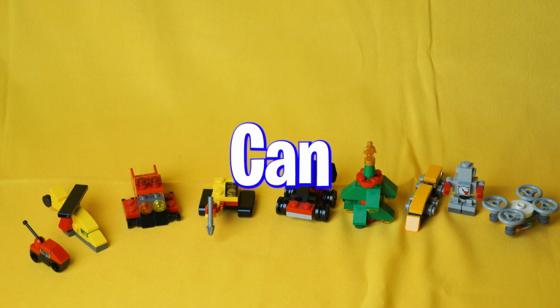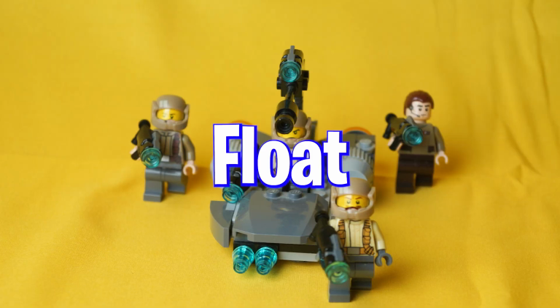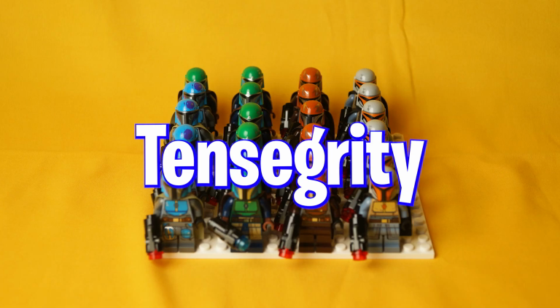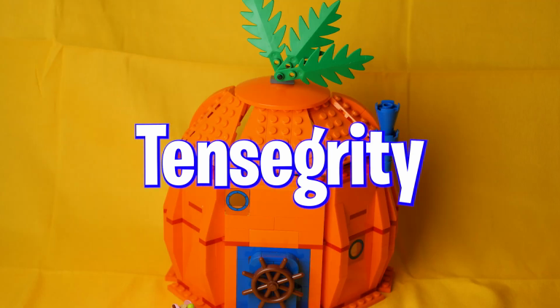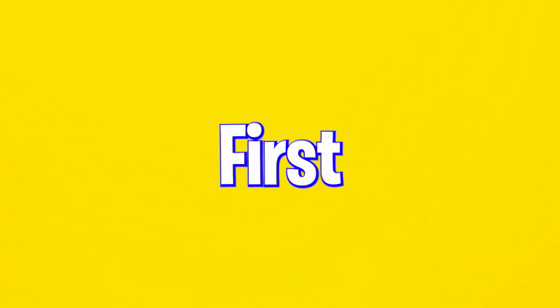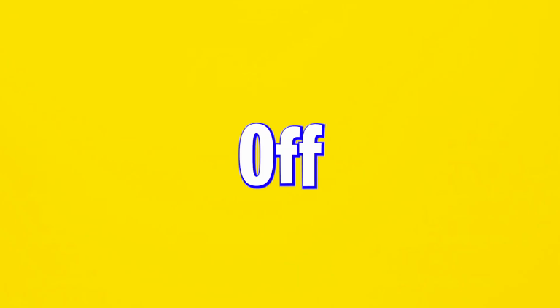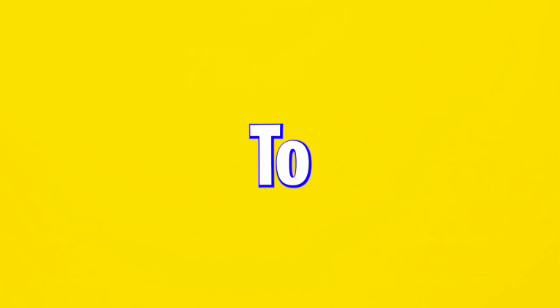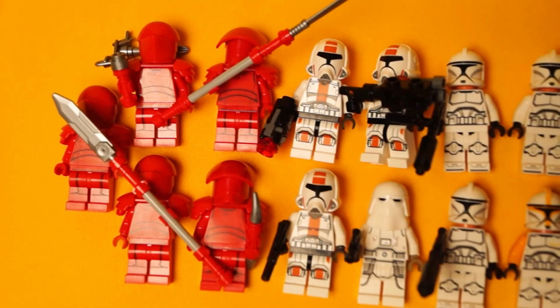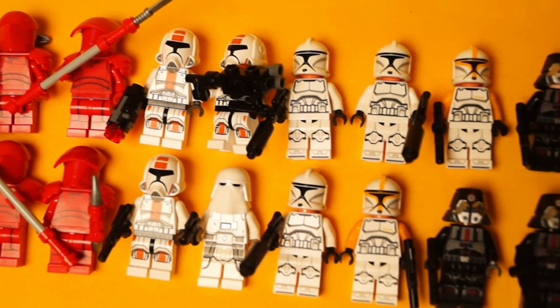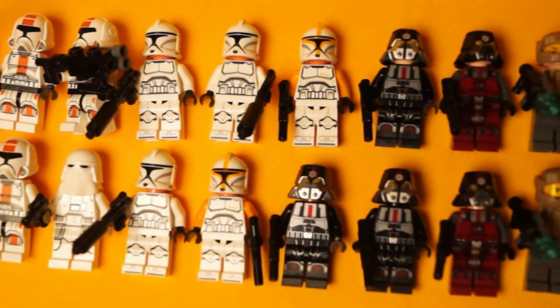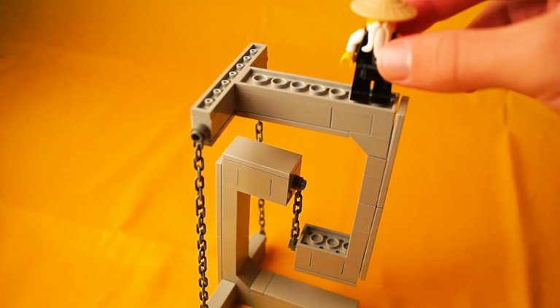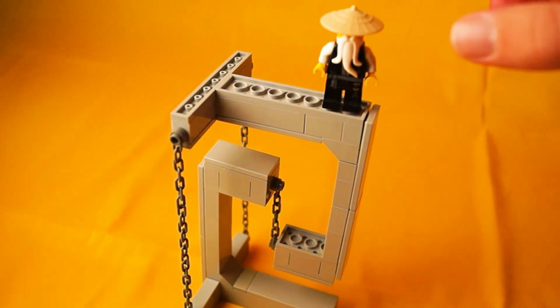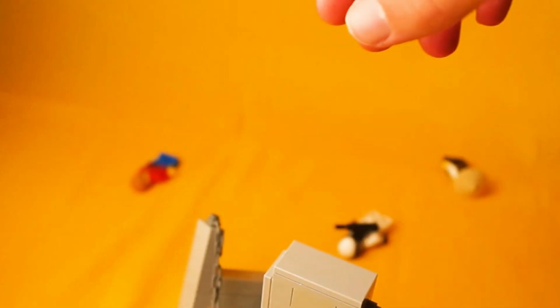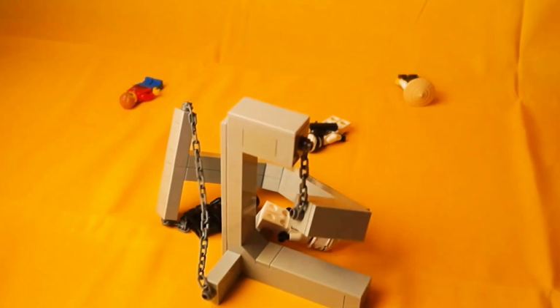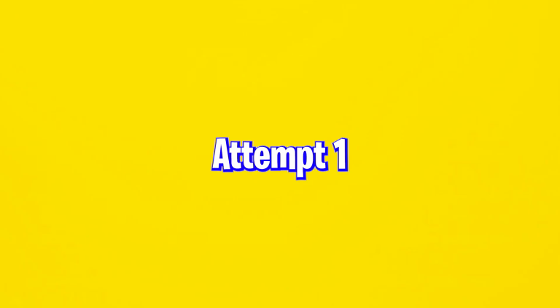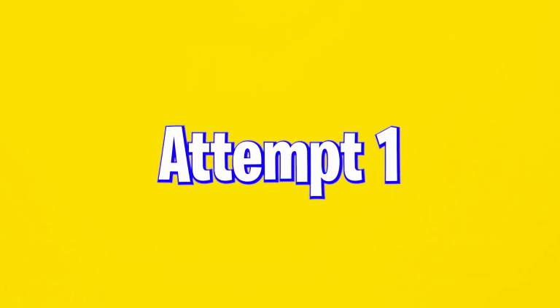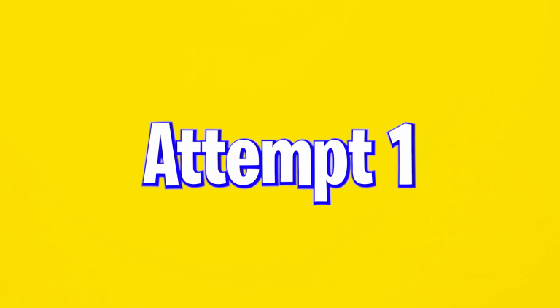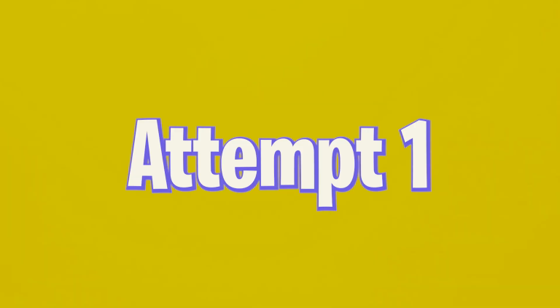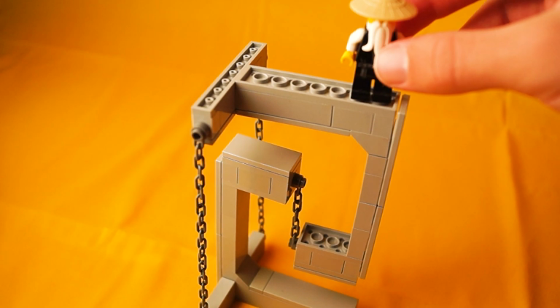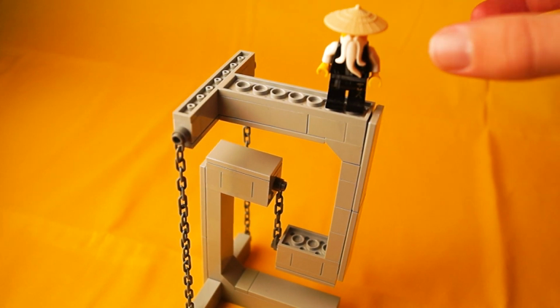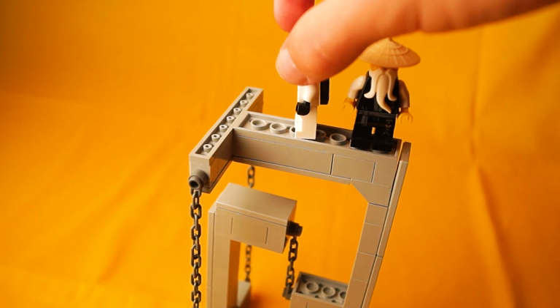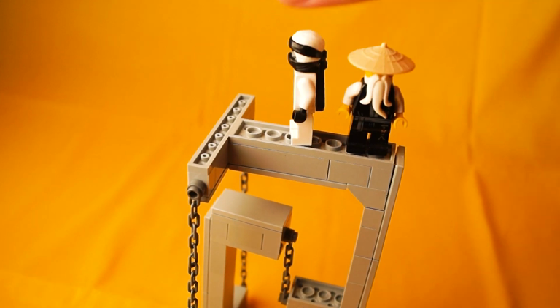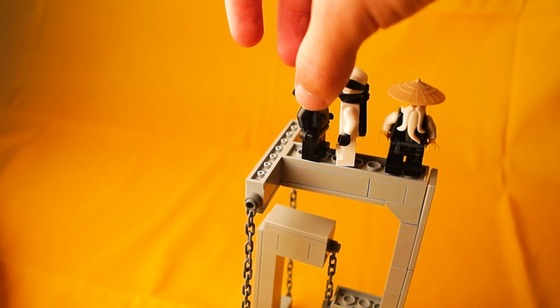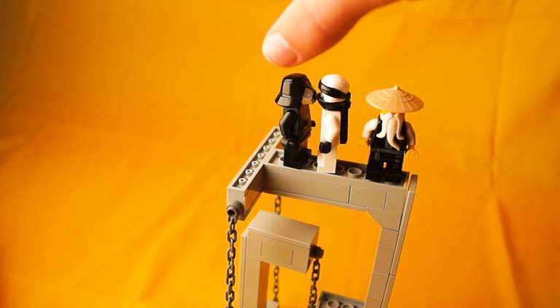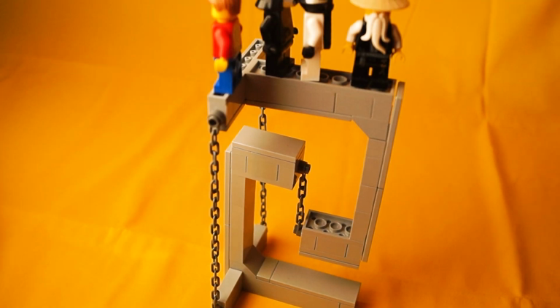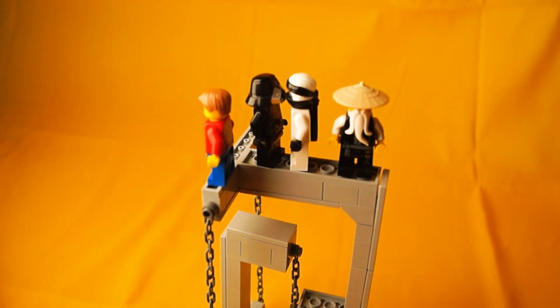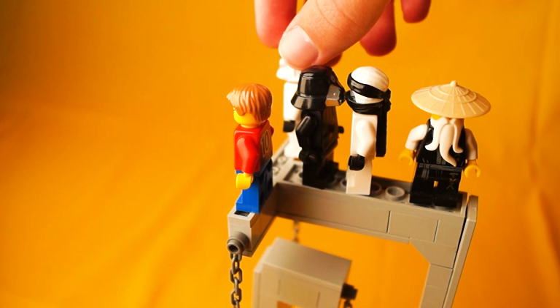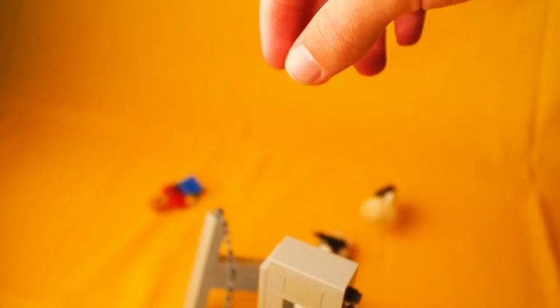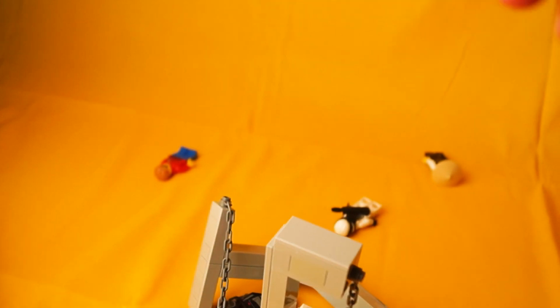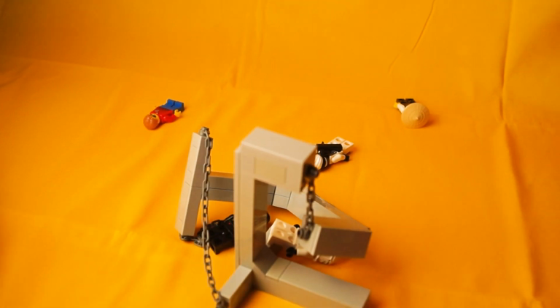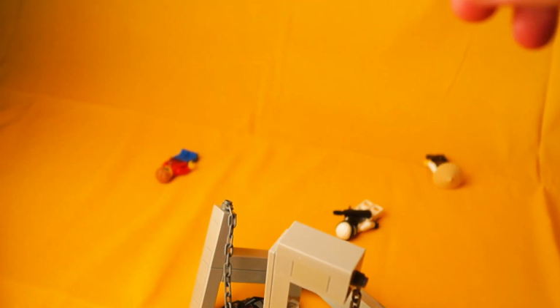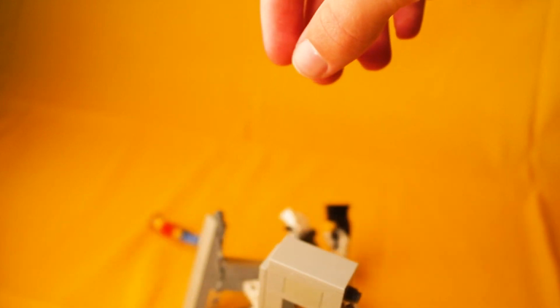The question is, what can I float using tensegrity? First off I'm going to see how many minifigures I can put on top before it collapses. For the first attempt I didn't really have a plan on how to get as many figures on as possible, so I was only able to fit 4 figures.